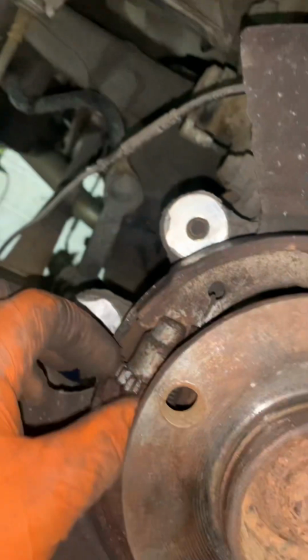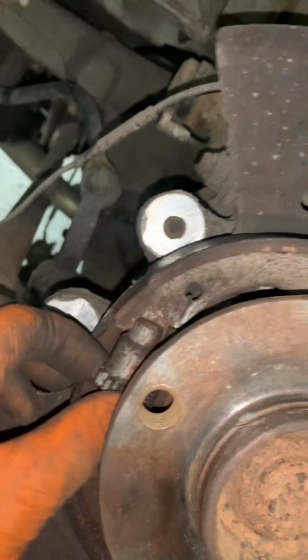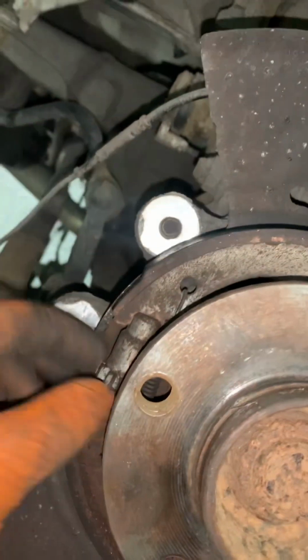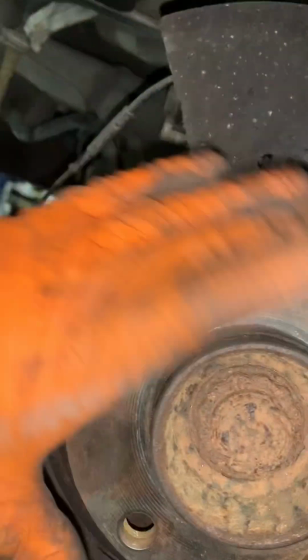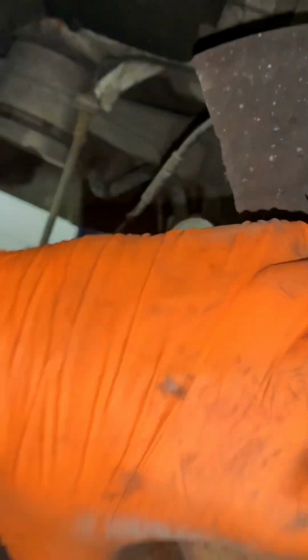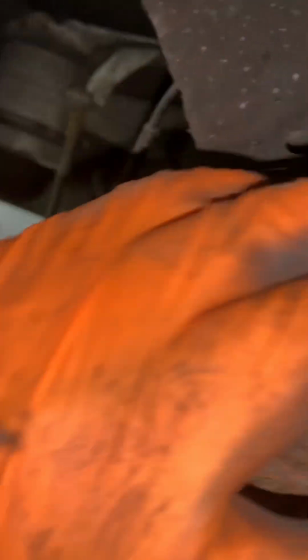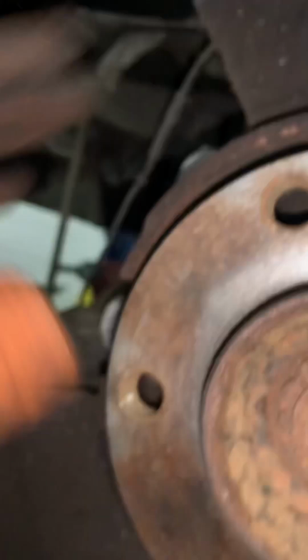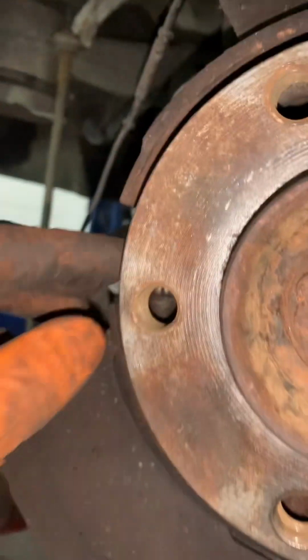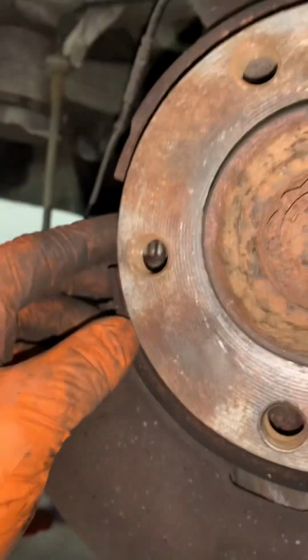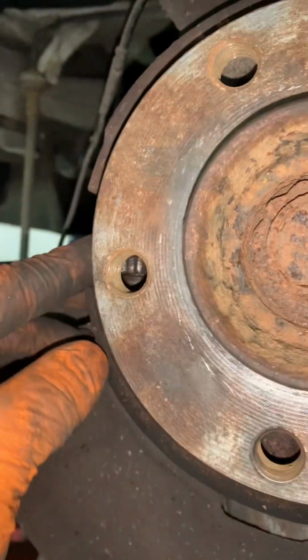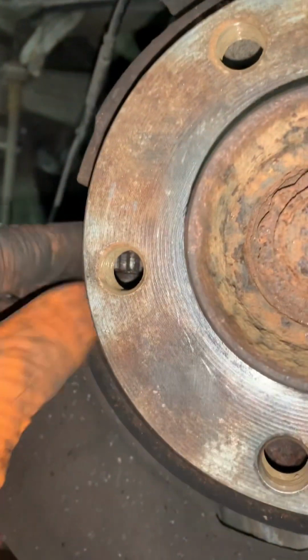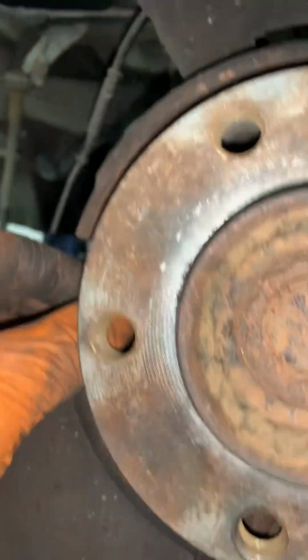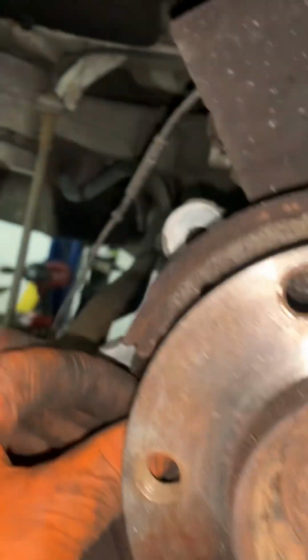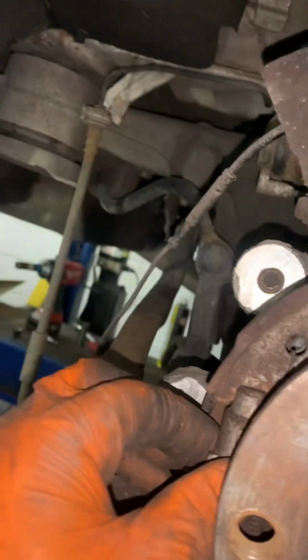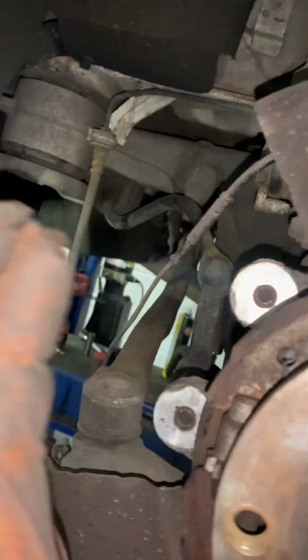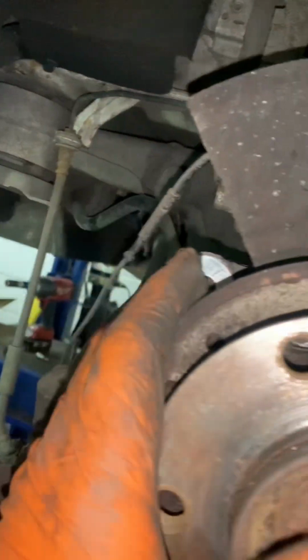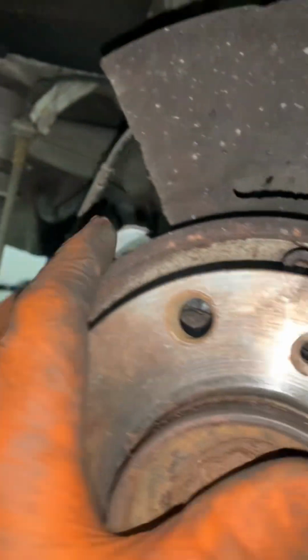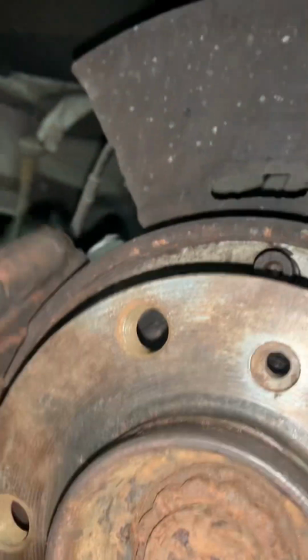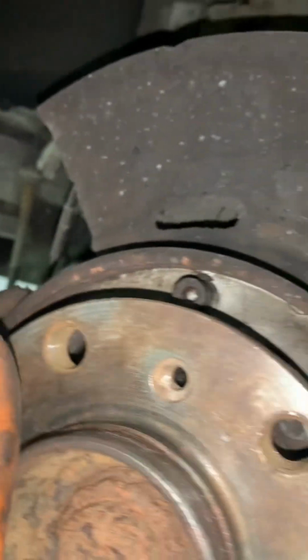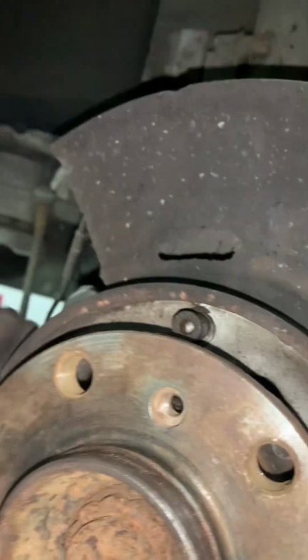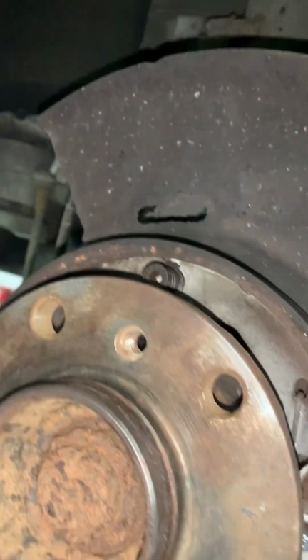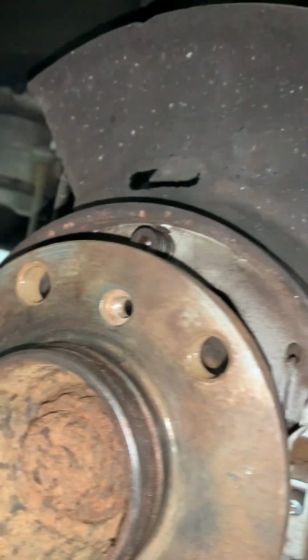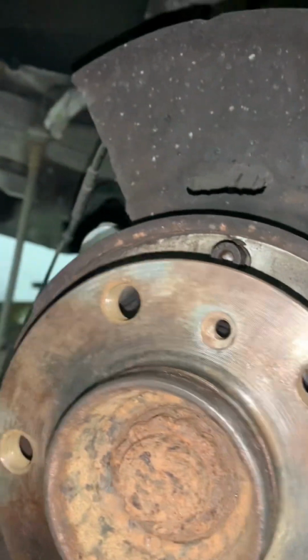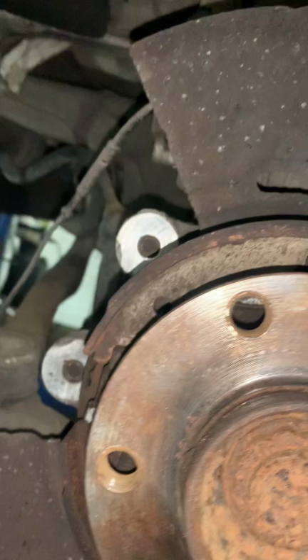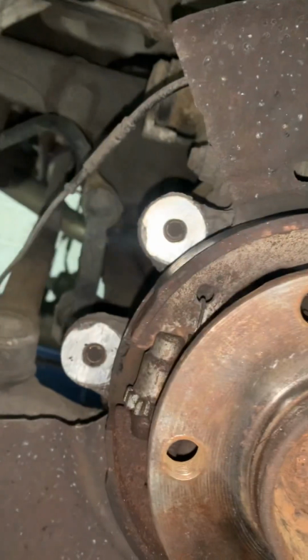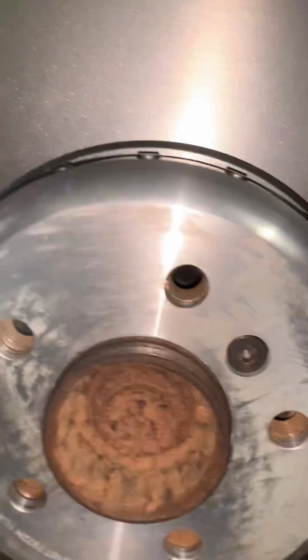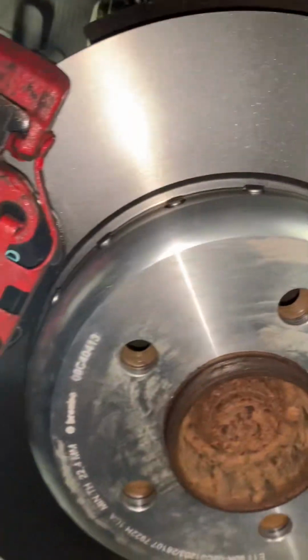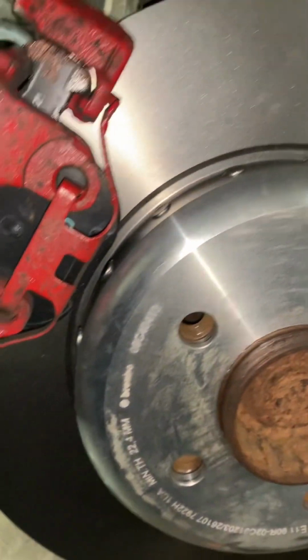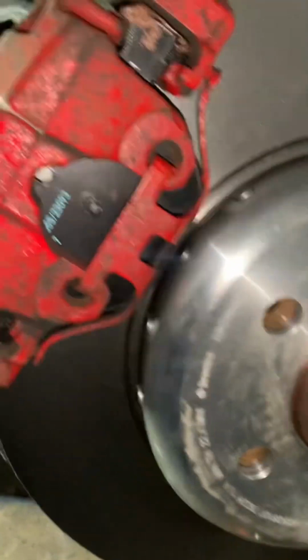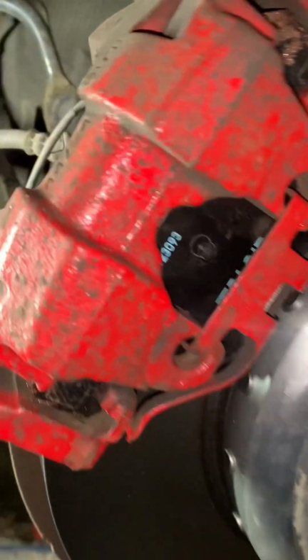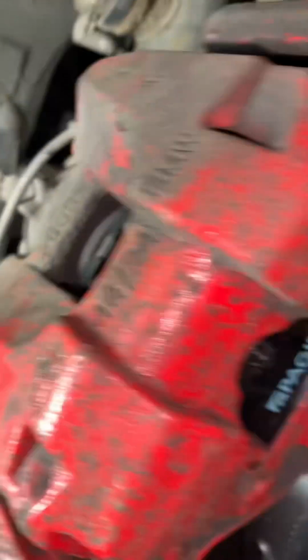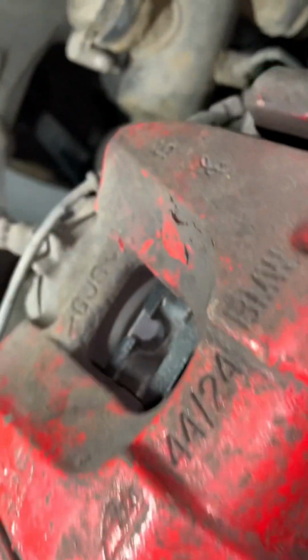We've greased up the adjuster. Put the disc in, line the wheel up to about there so you can see the adjuster through the hole, then wind it out so it lightly touches and the handbrake works nicely. The handbrake is all good - that's all together.